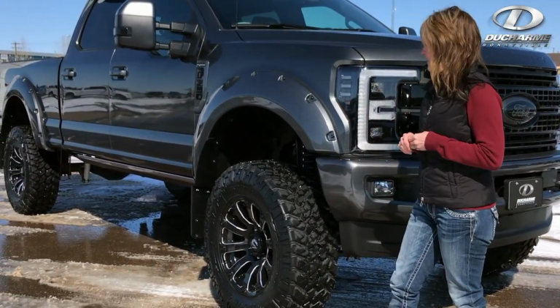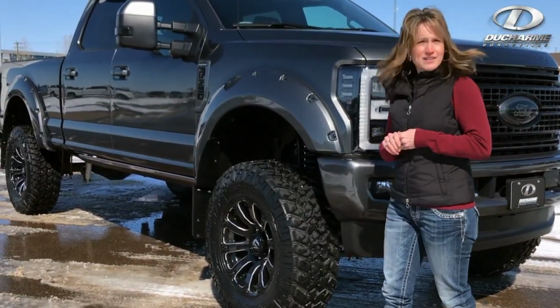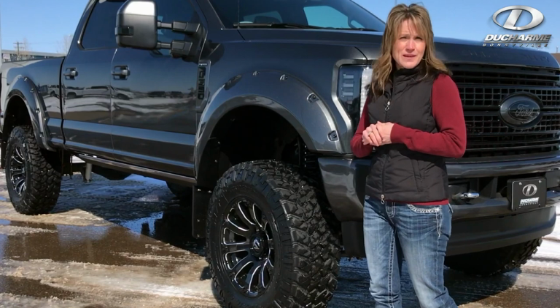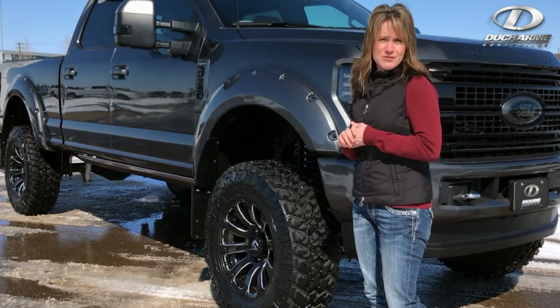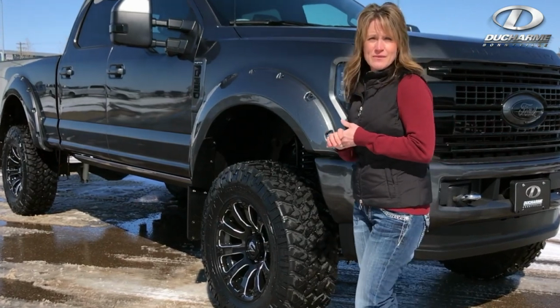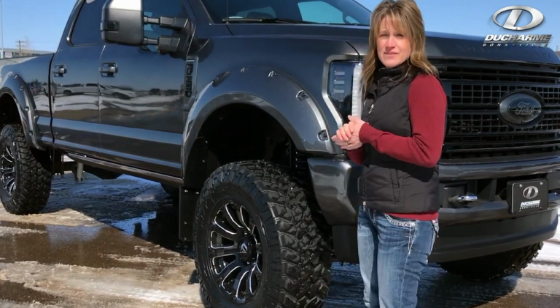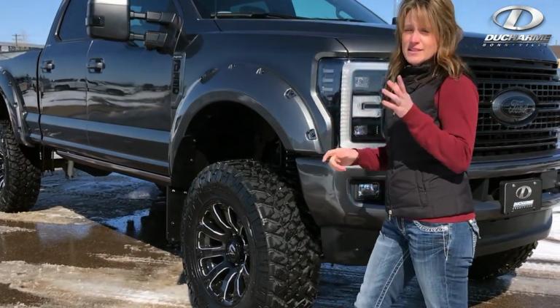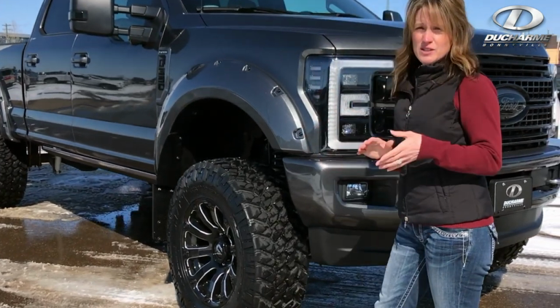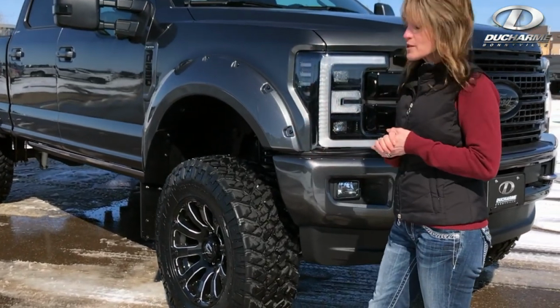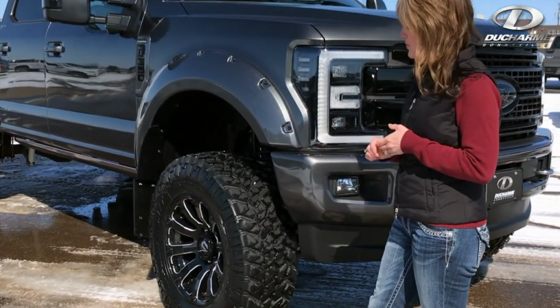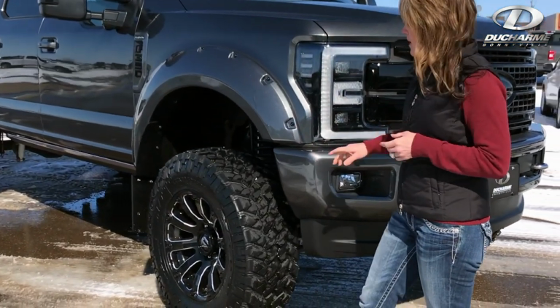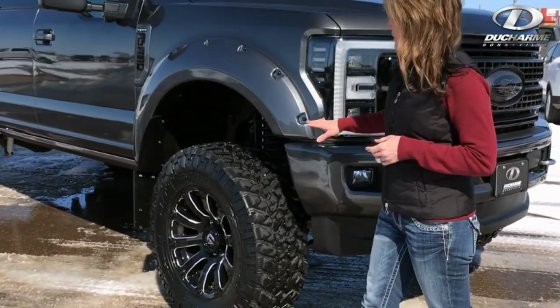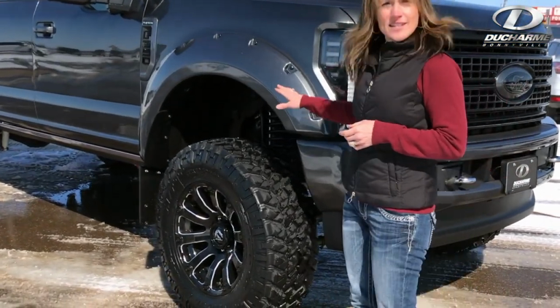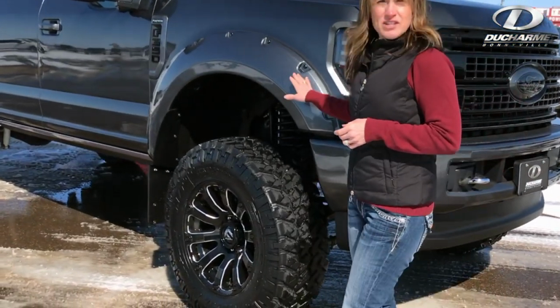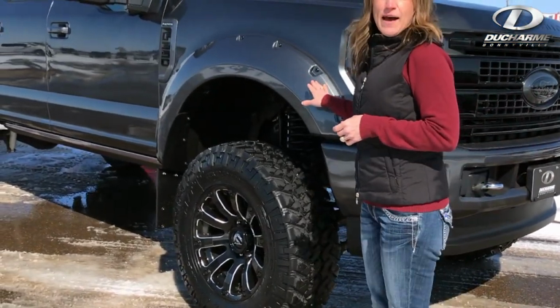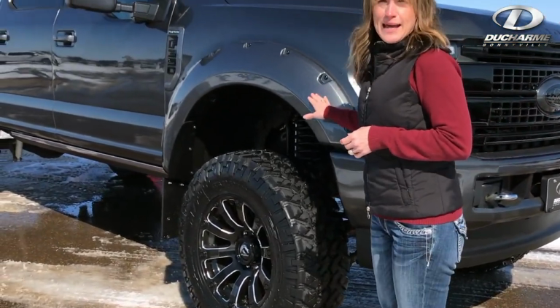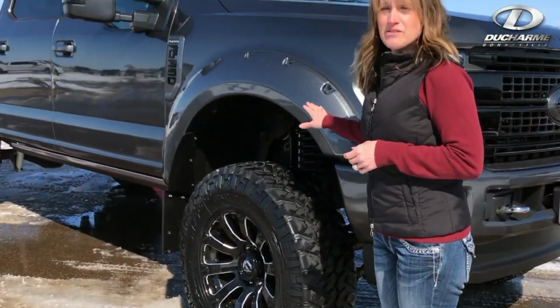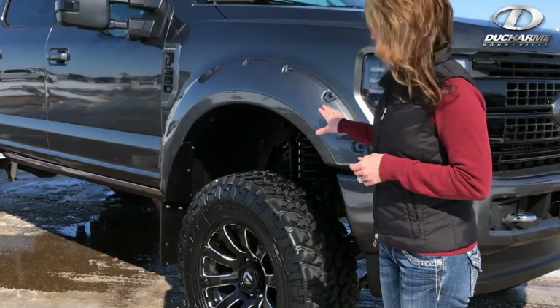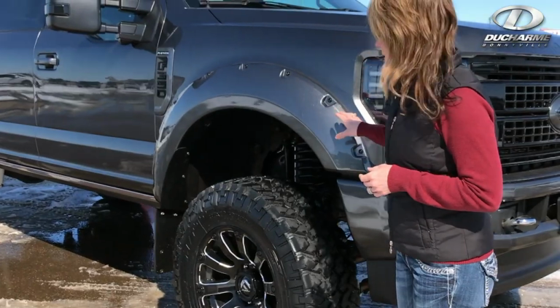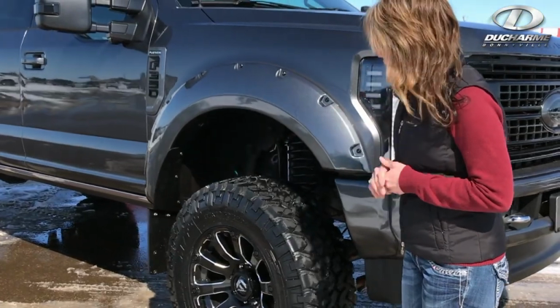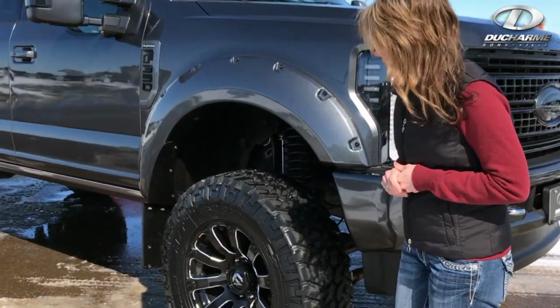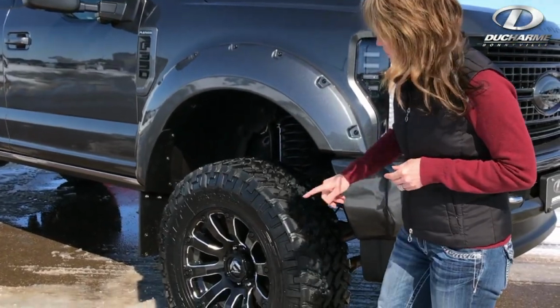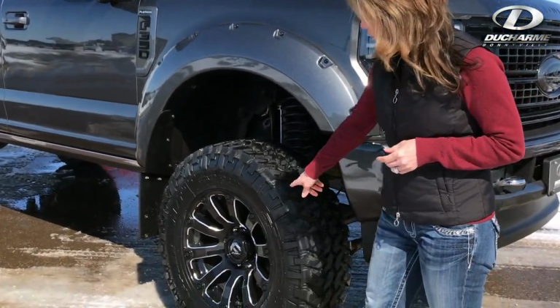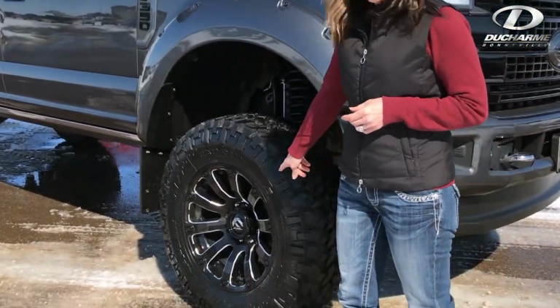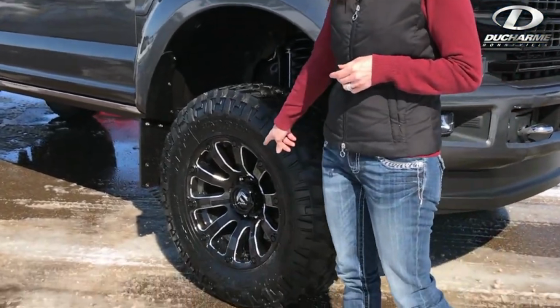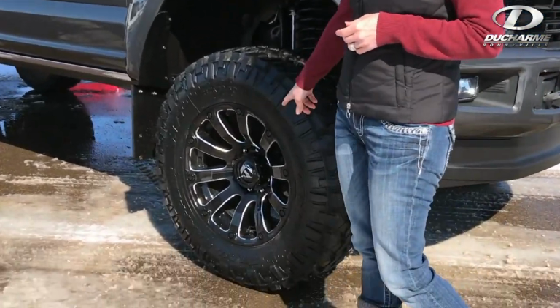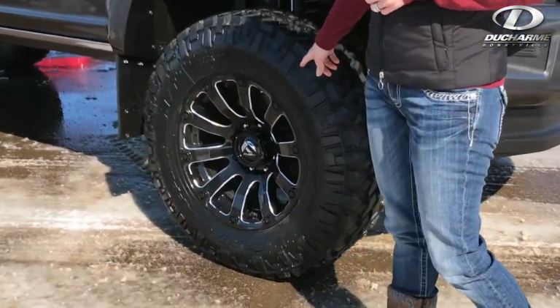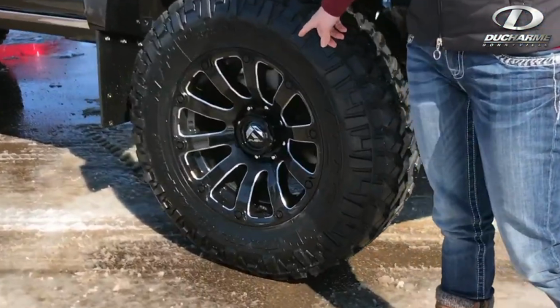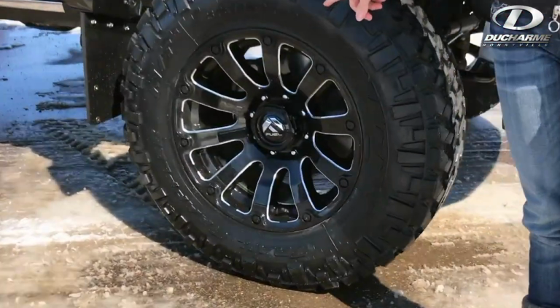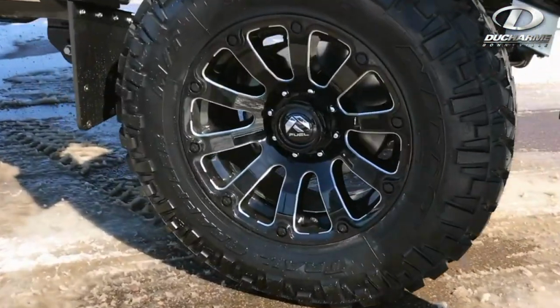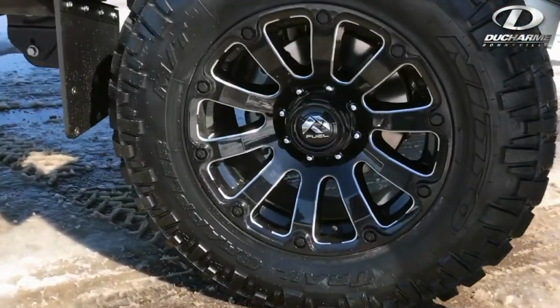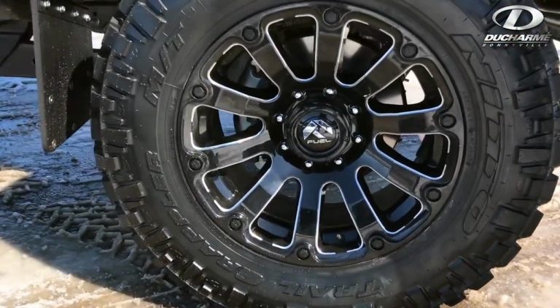Let's get into some accessories that we have done some custom work to. We've got a 6-inch Fabtech lift on this truck, and we've got some Fuel off-road rims — I believe they're 20 by 10.